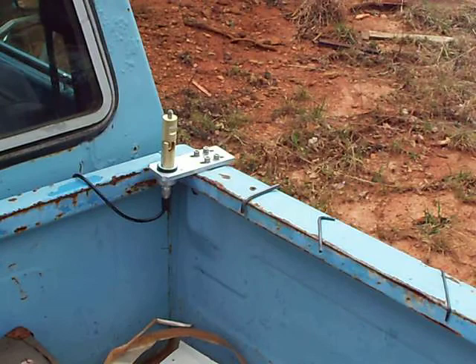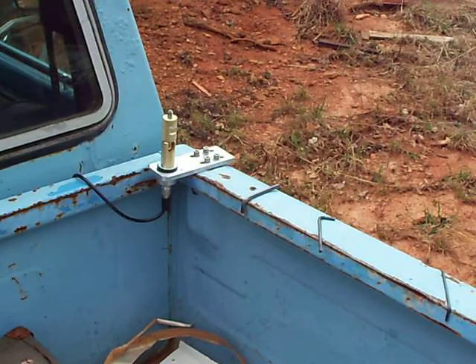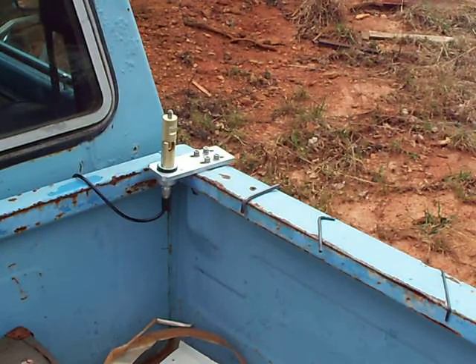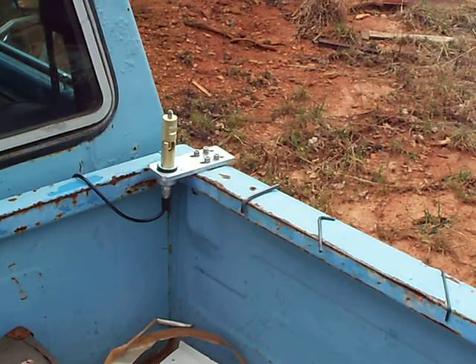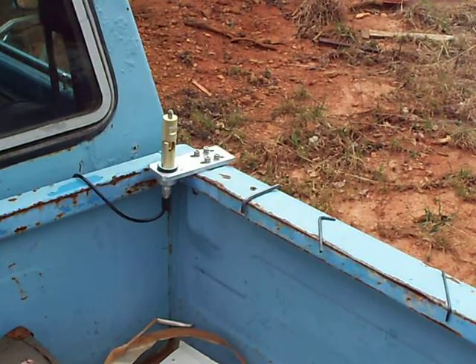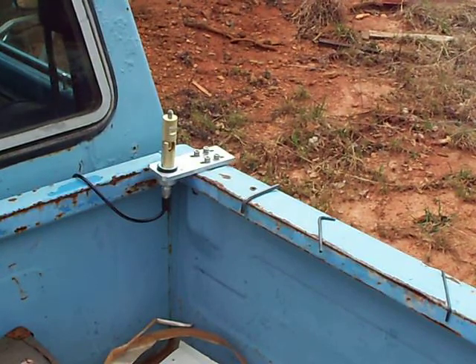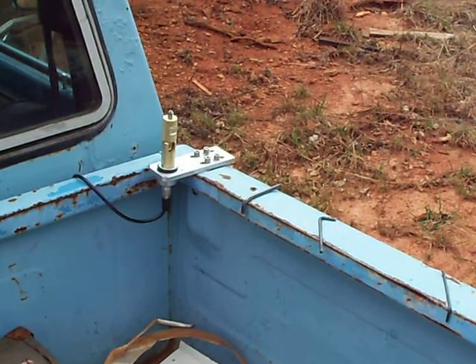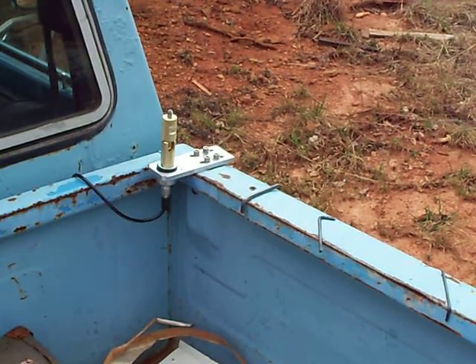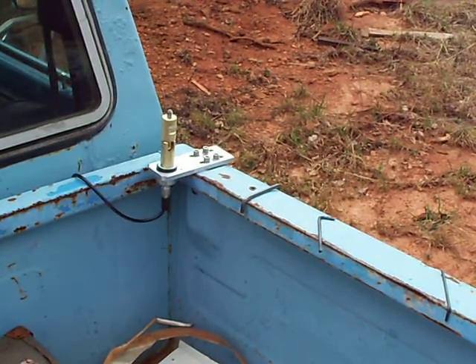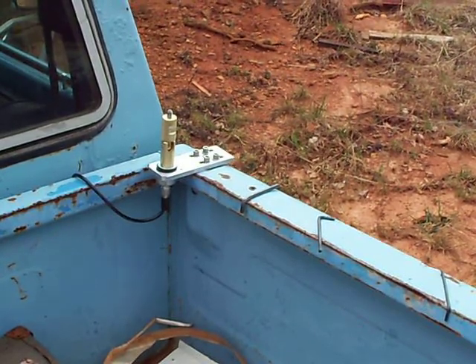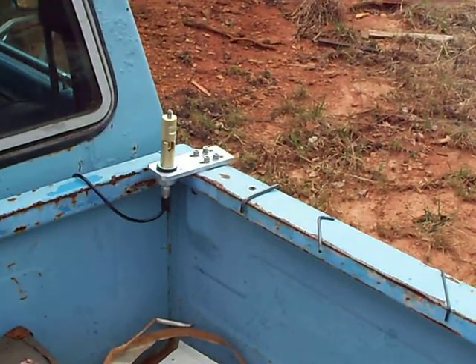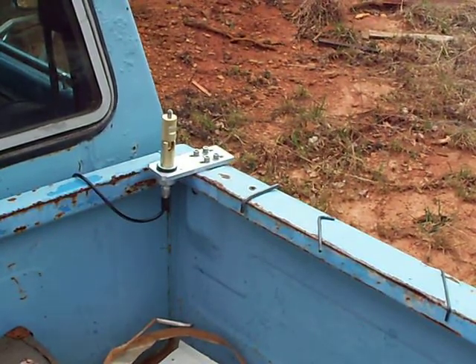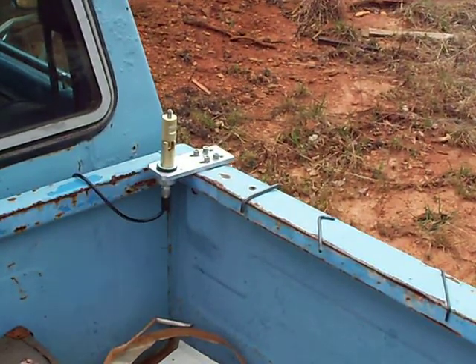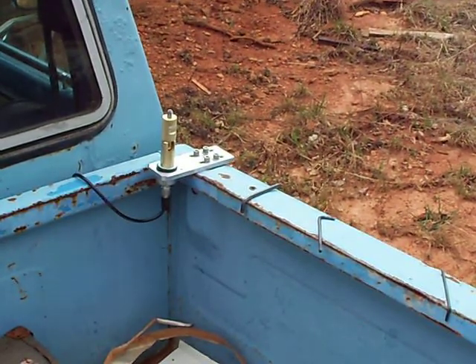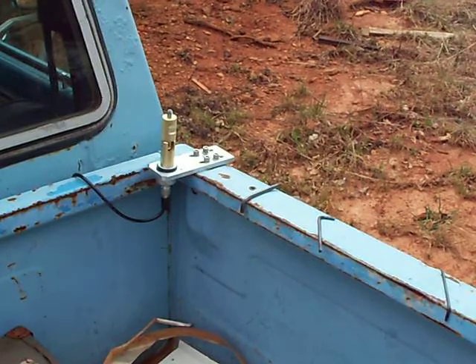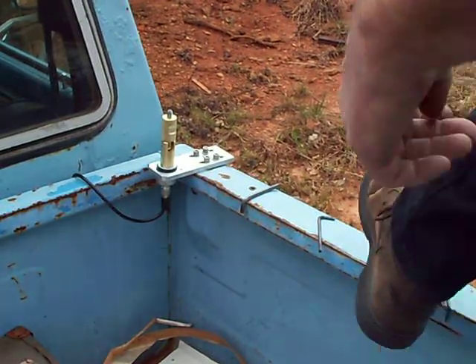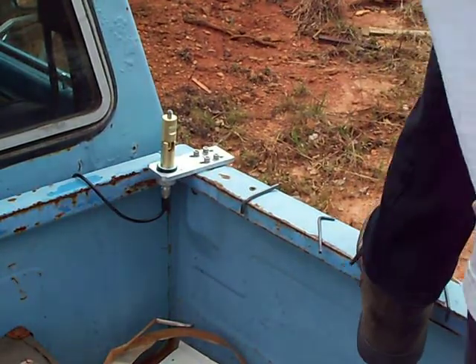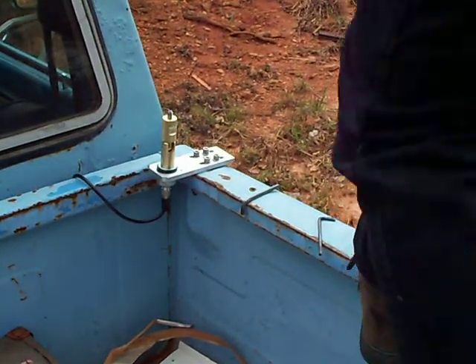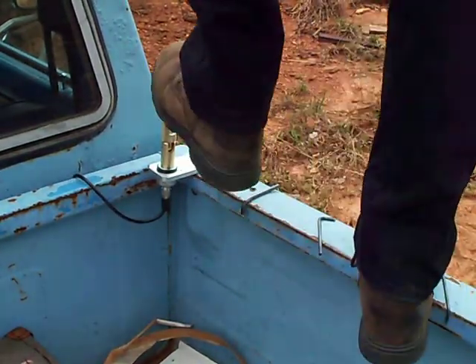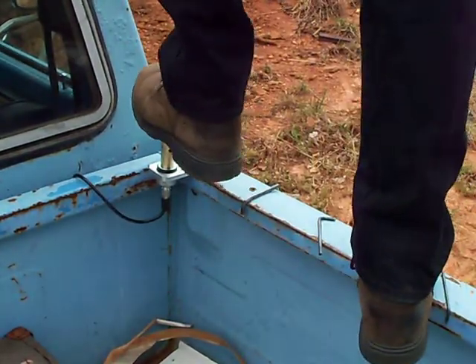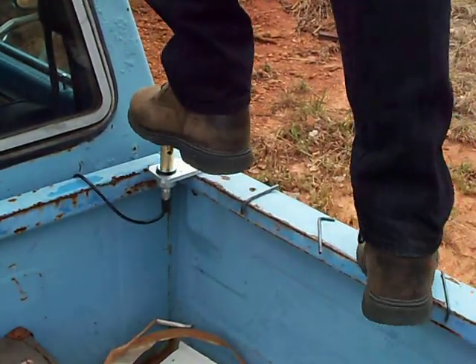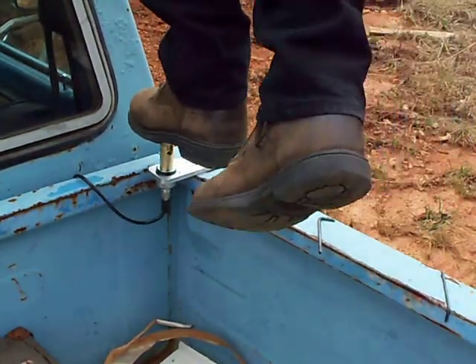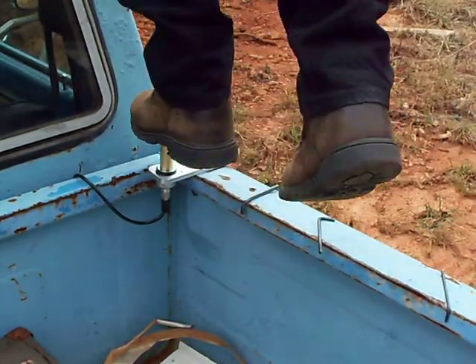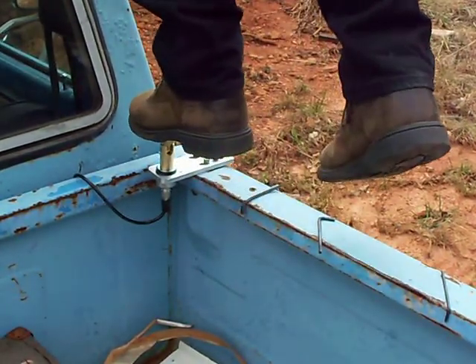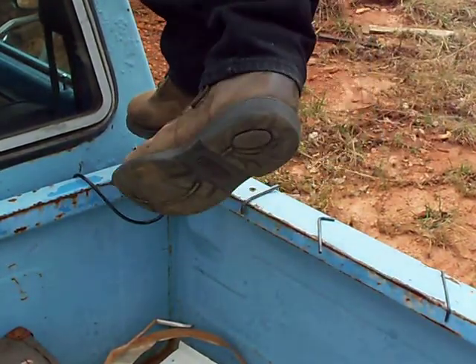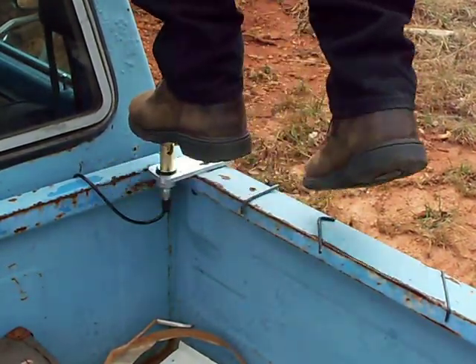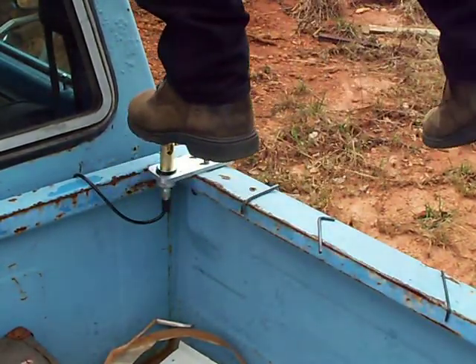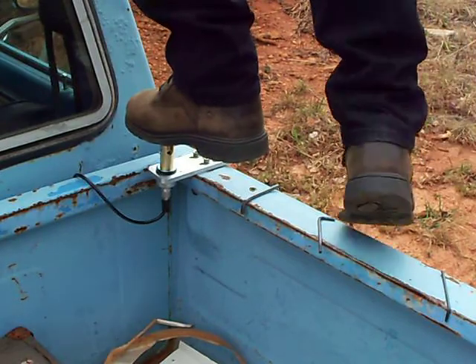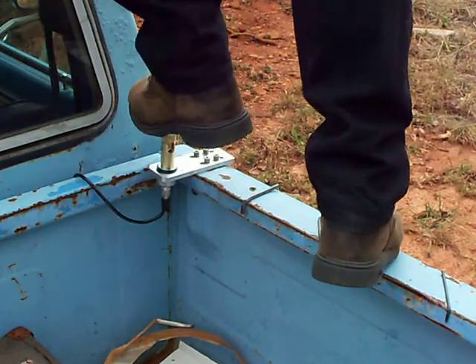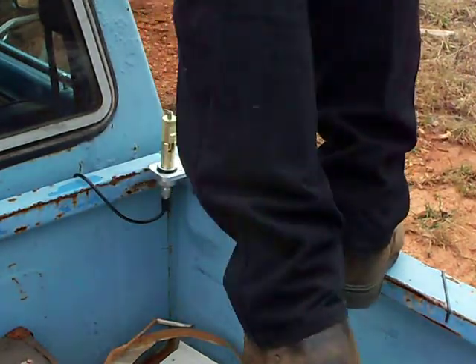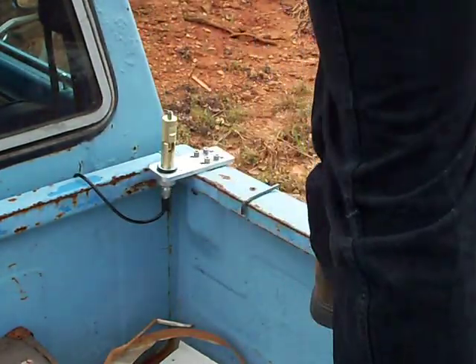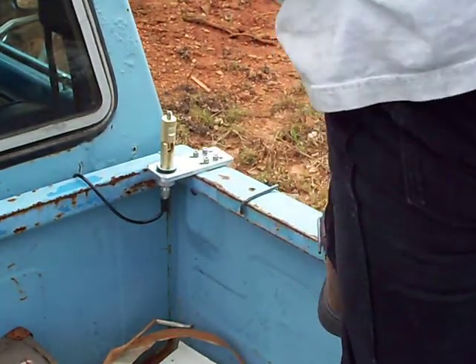And to see how strong this thing is, since my antenna's so big, let's put it to the test. 220 pounds. I think she'll hold.